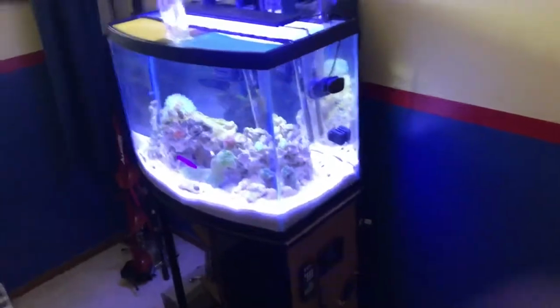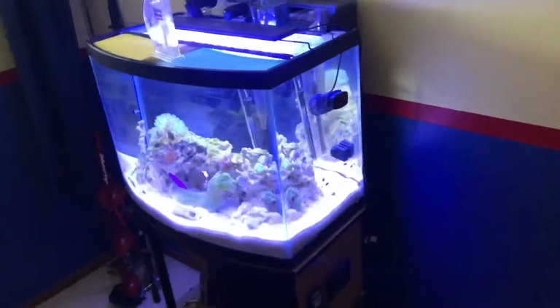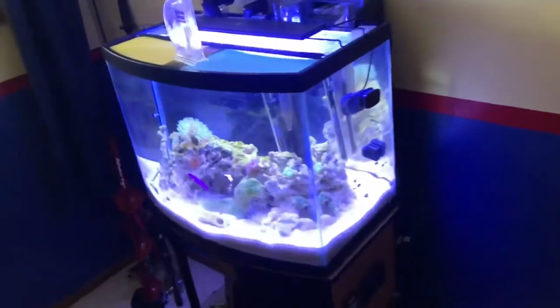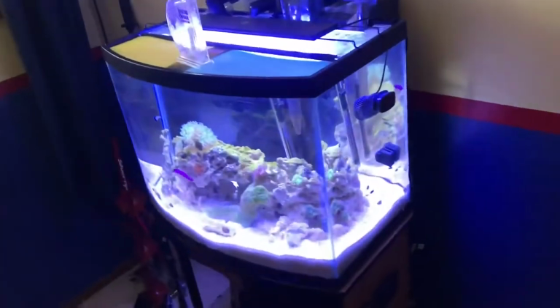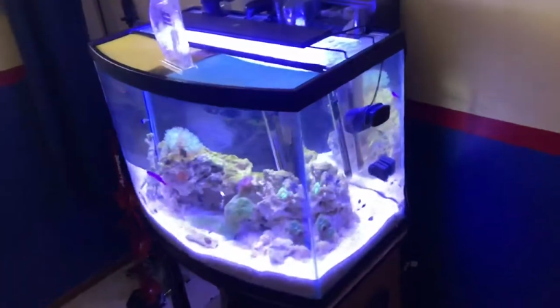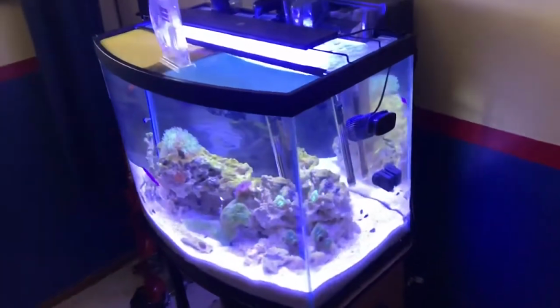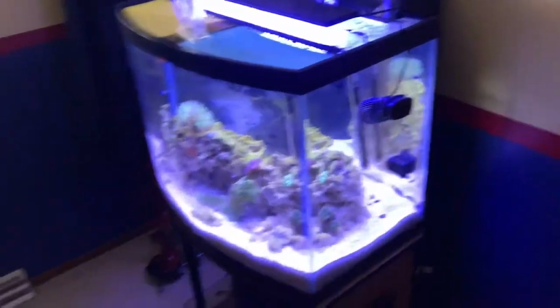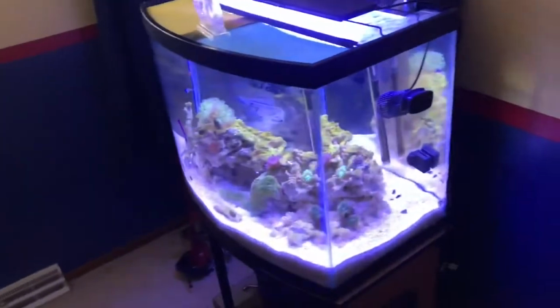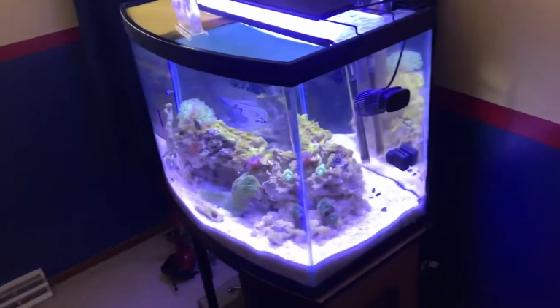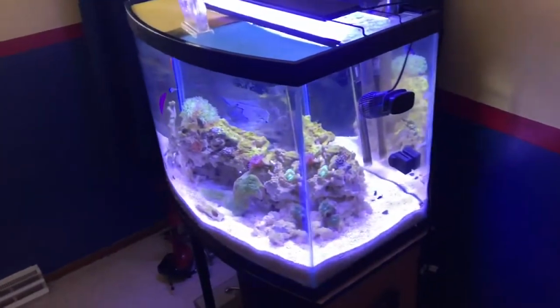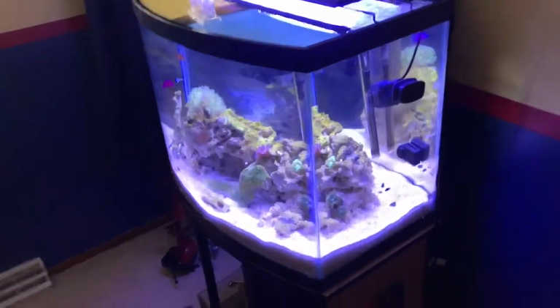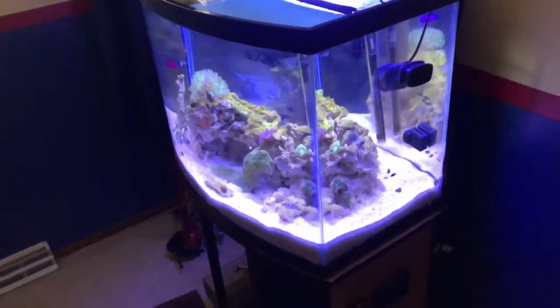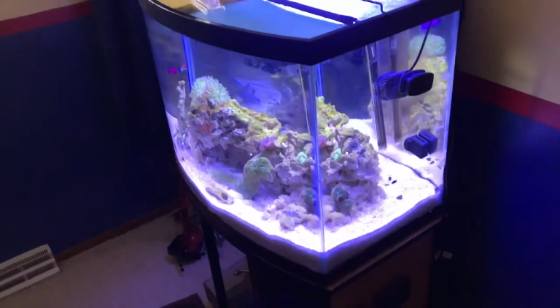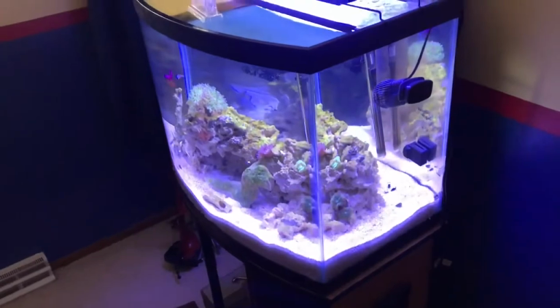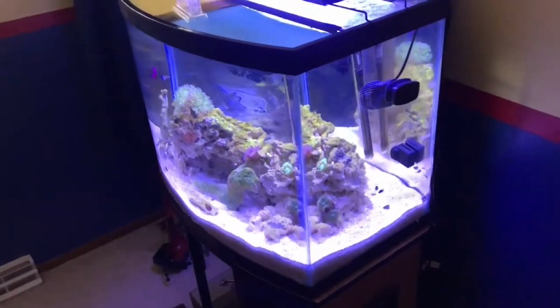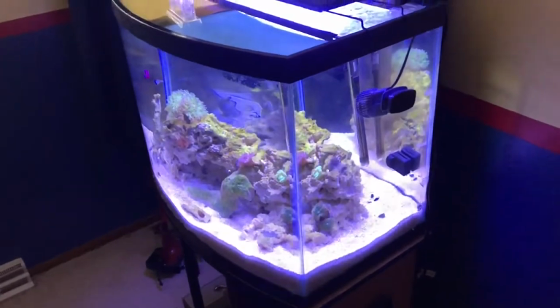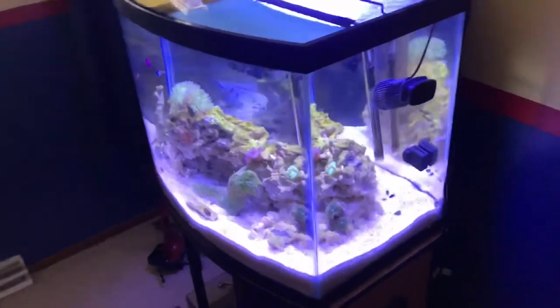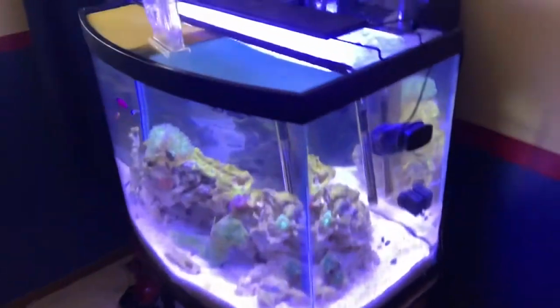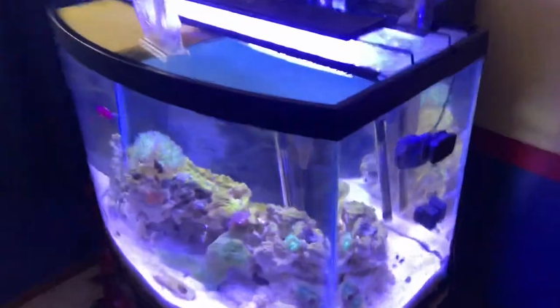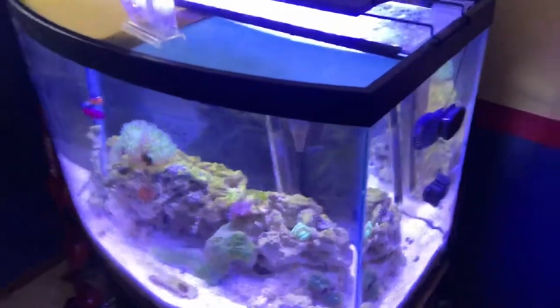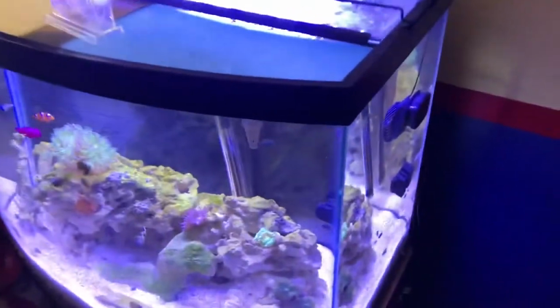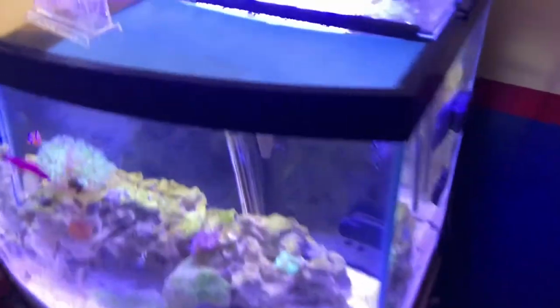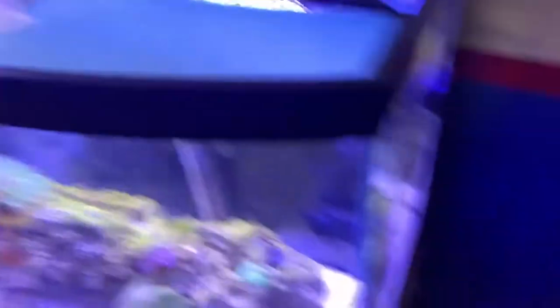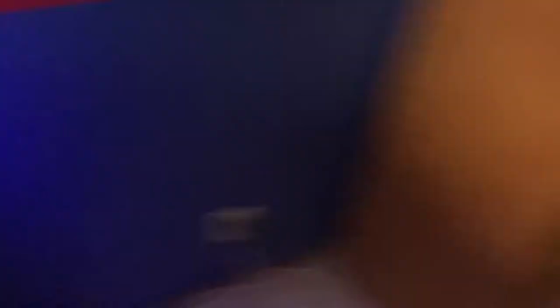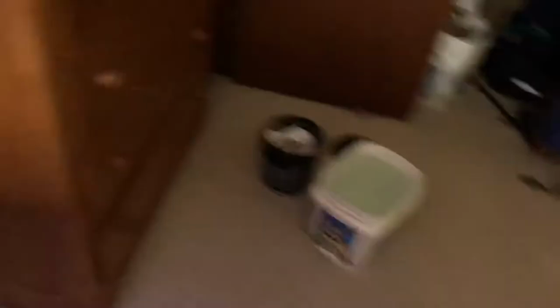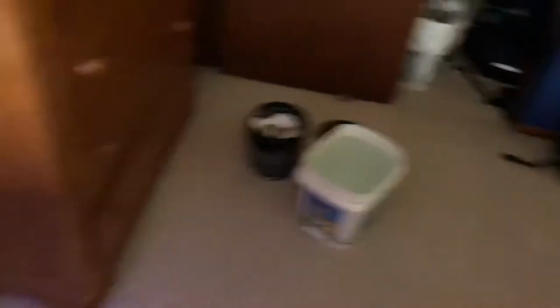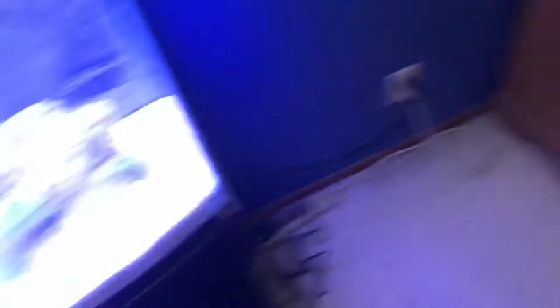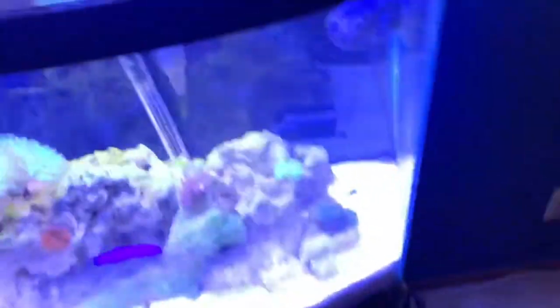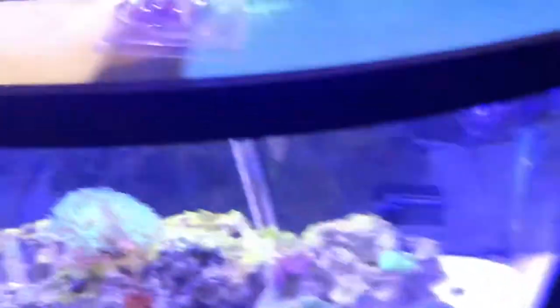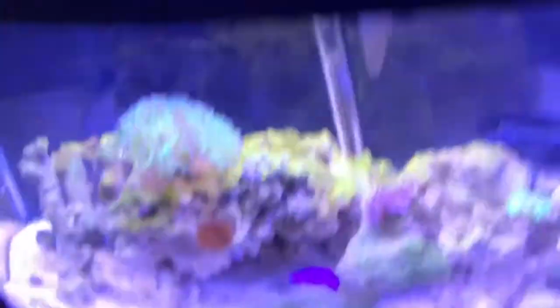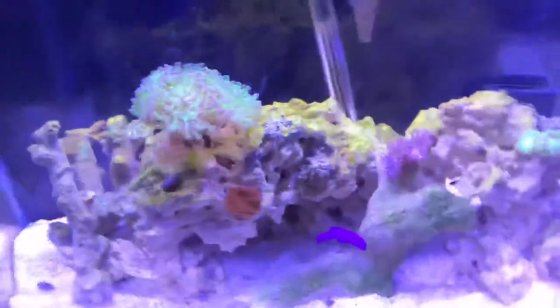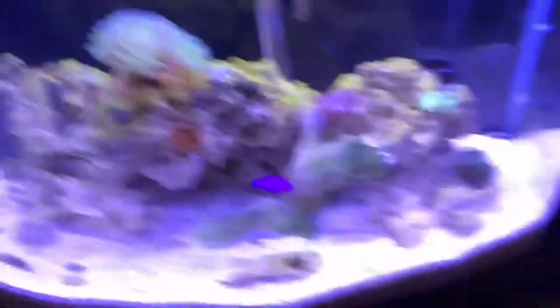What's up guys, it's me here the Minimus Fish Keeper. Welcome back for another update. This is gonna be a quick one — just a walk-through and a water change. So far the tank's doing good.